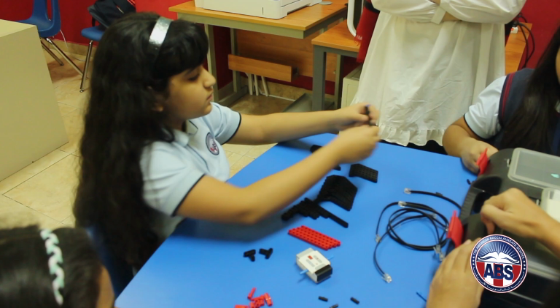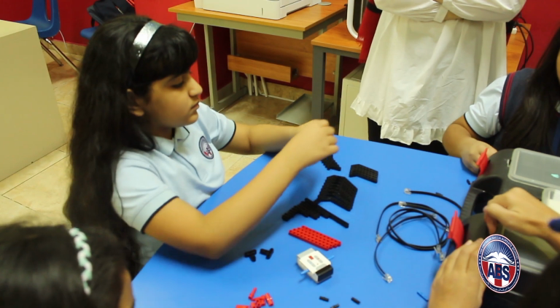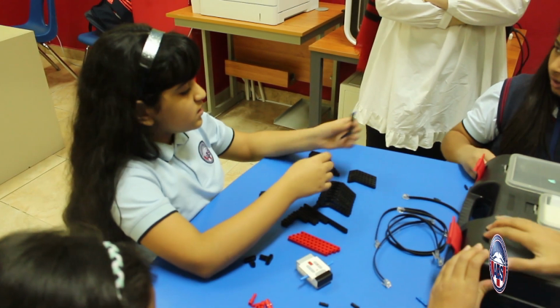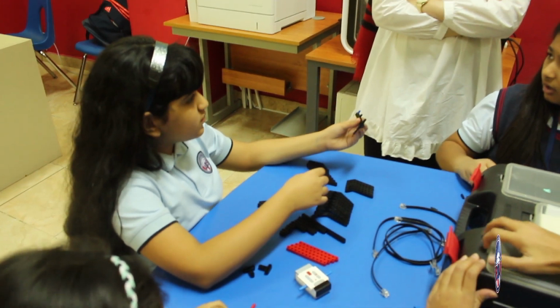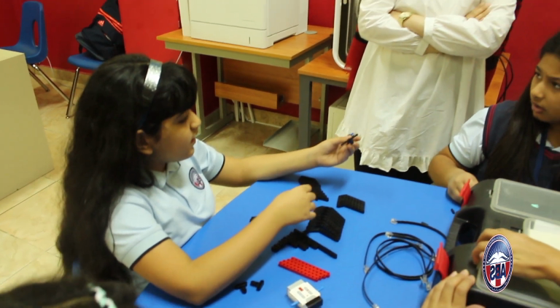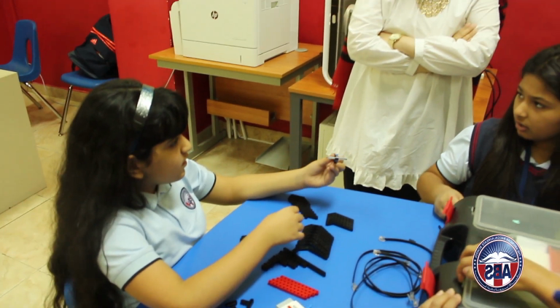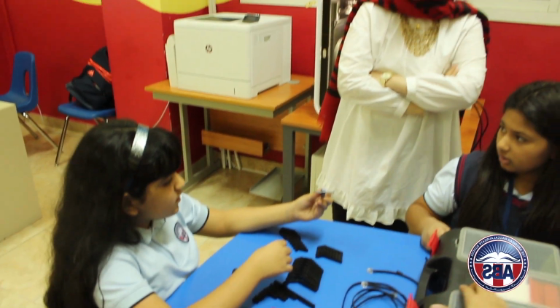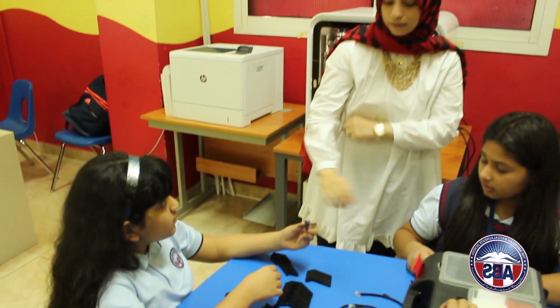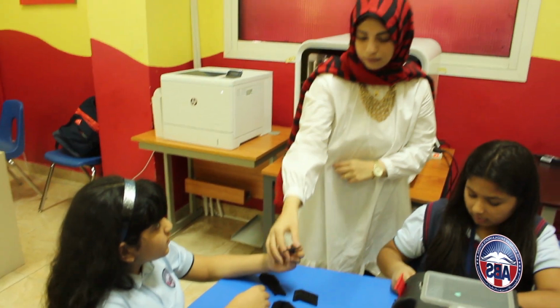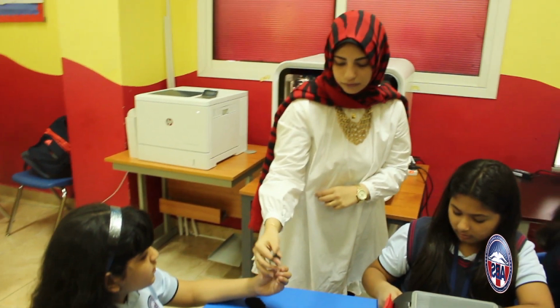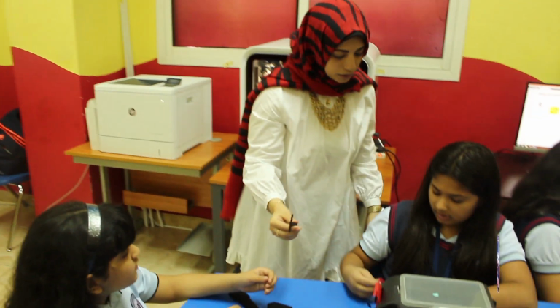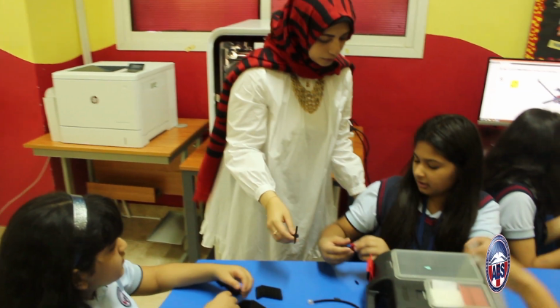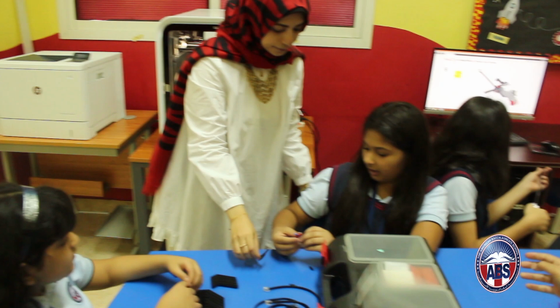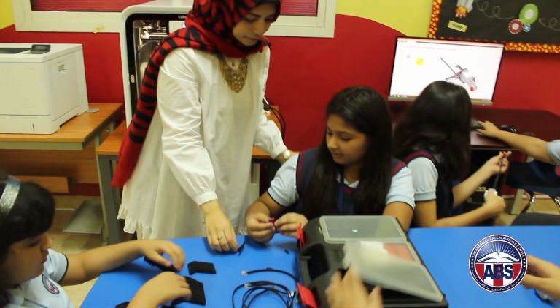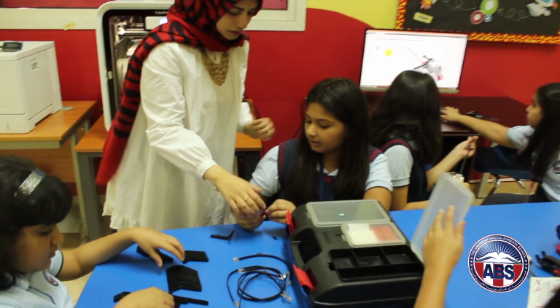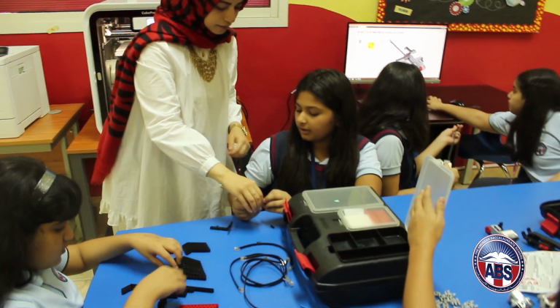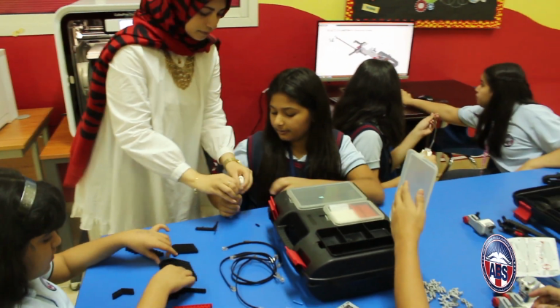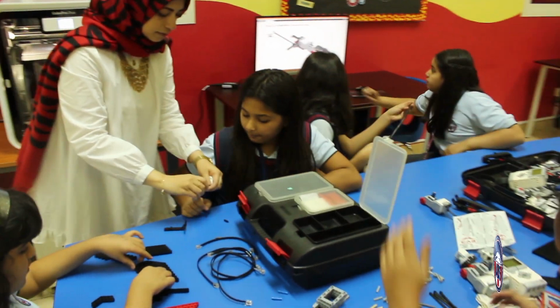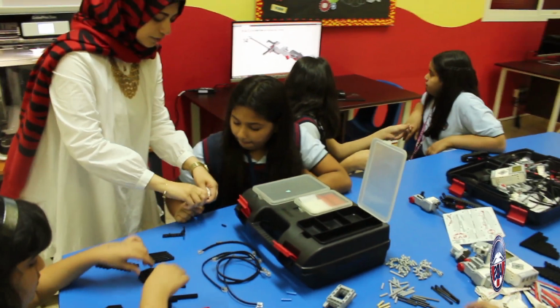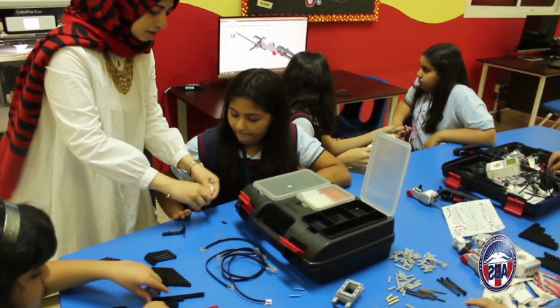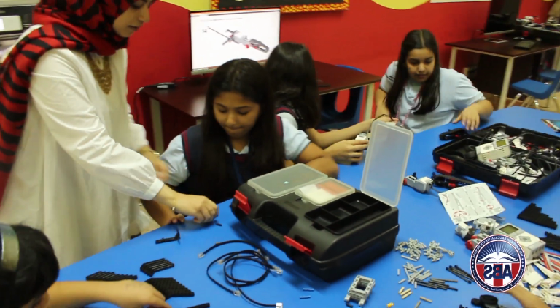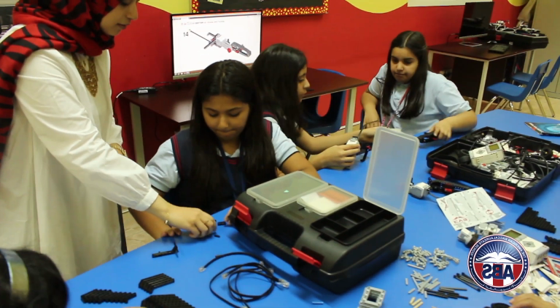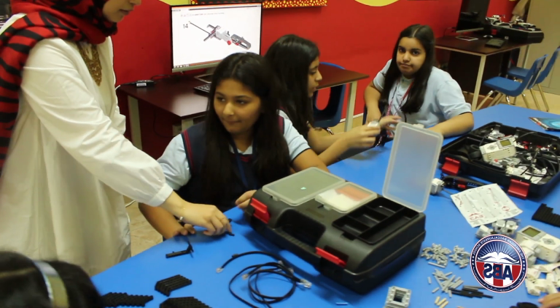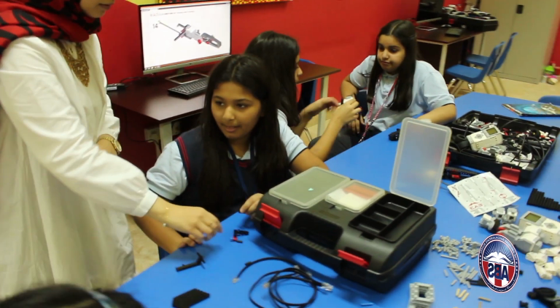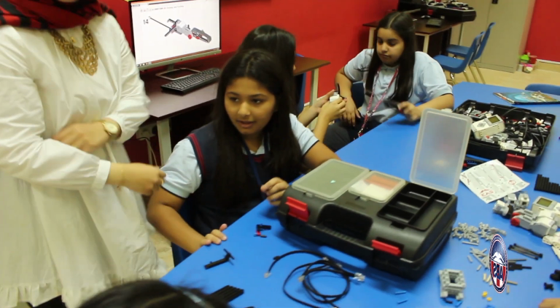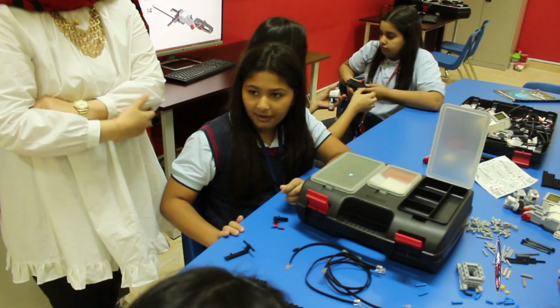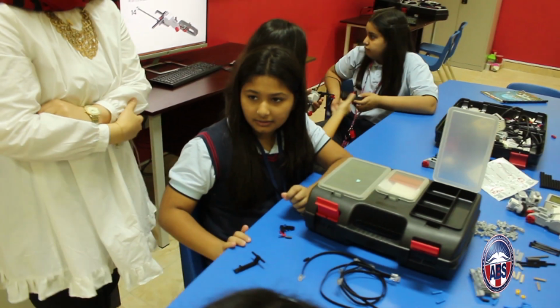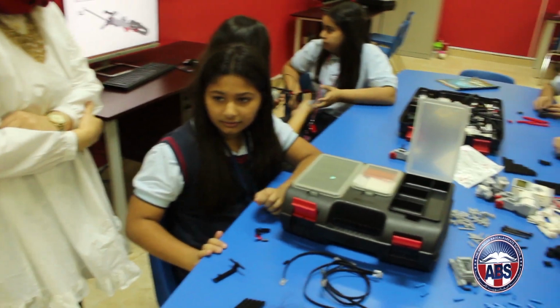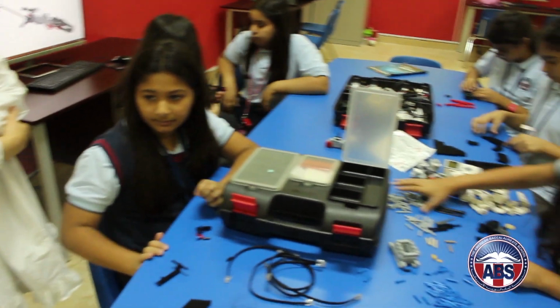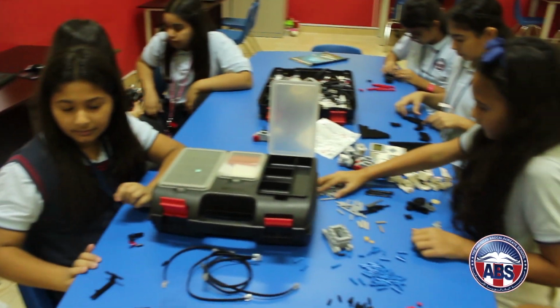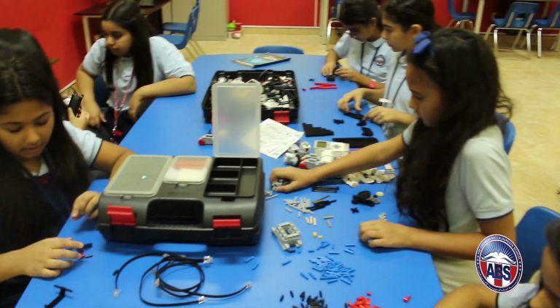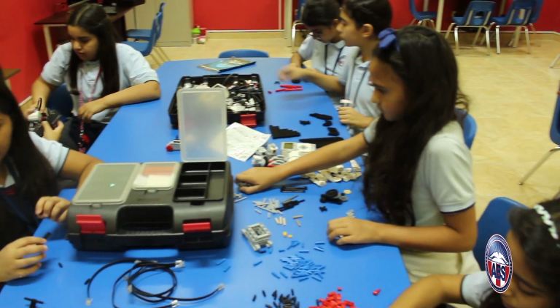In grade six at ABS, students take one semester of robotics. This is an opportunity to introduce students to an exciting field in technology, develop their problem-solving skills, and build their creative and technological confidence.